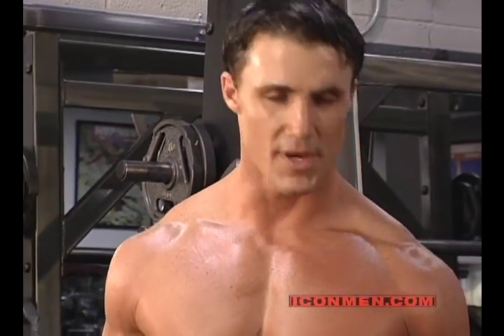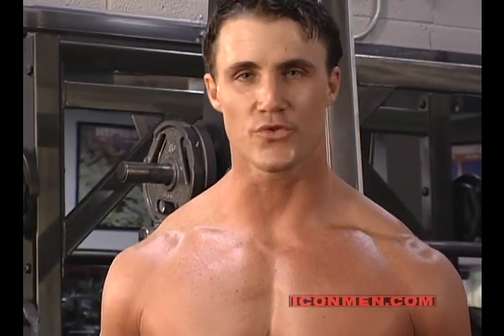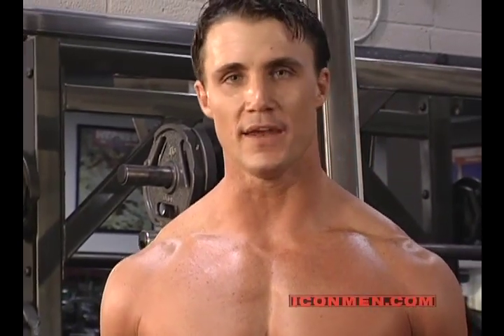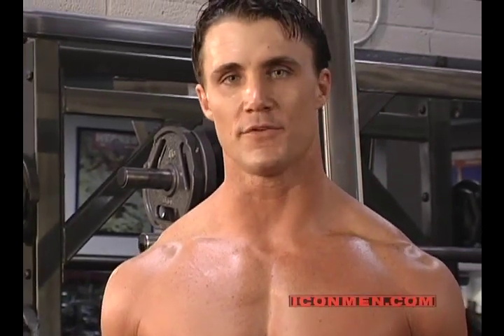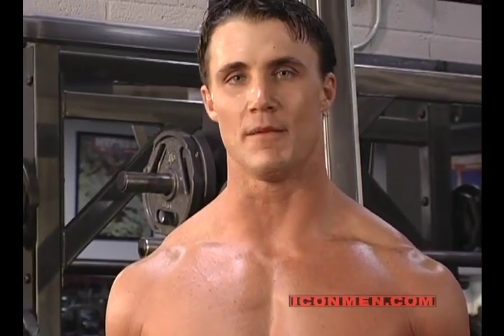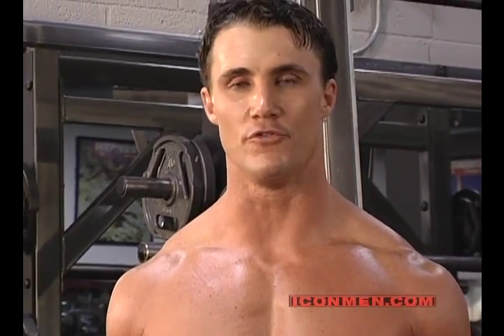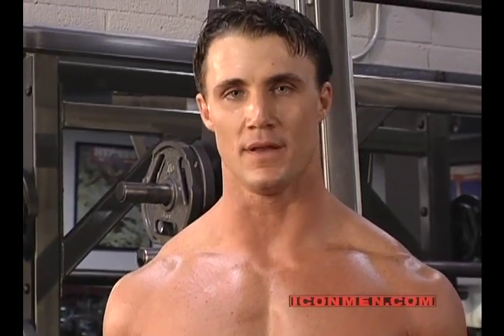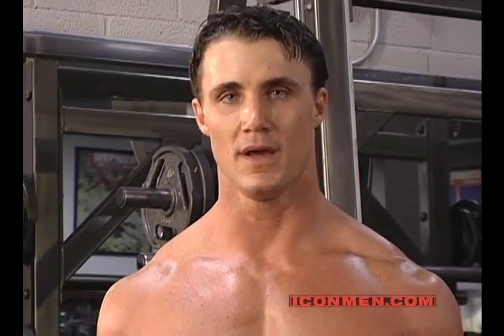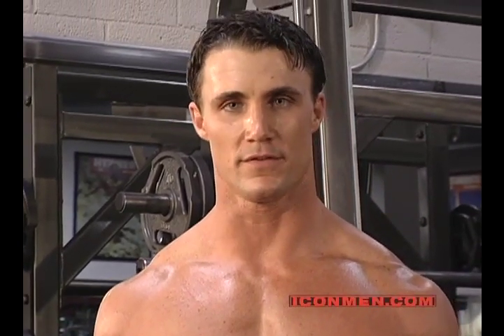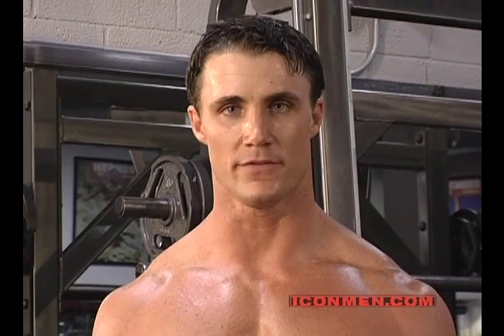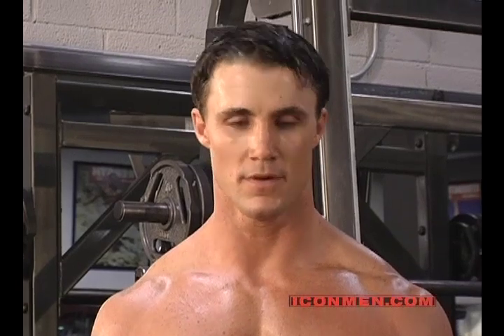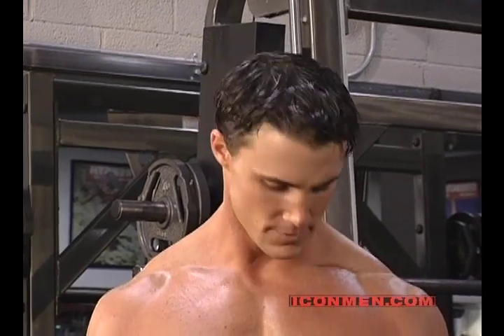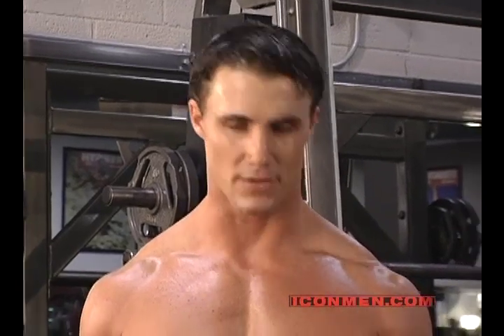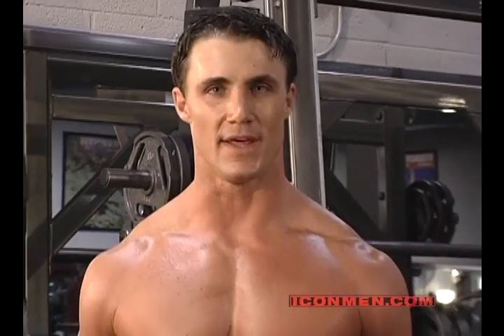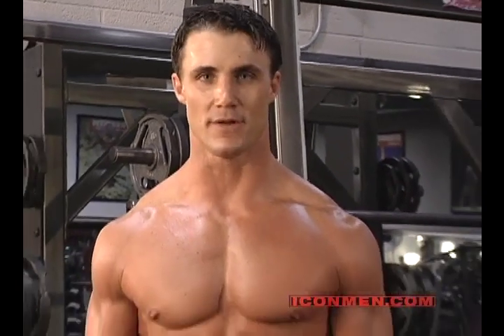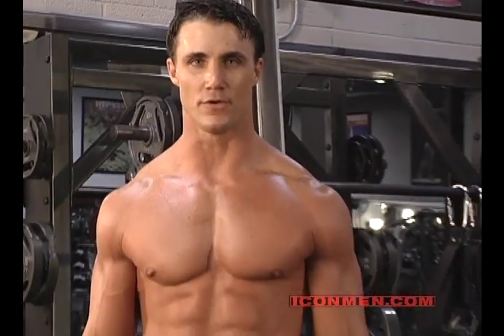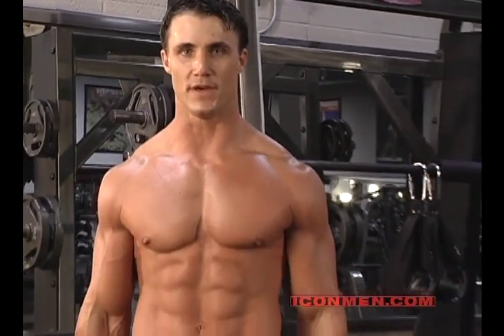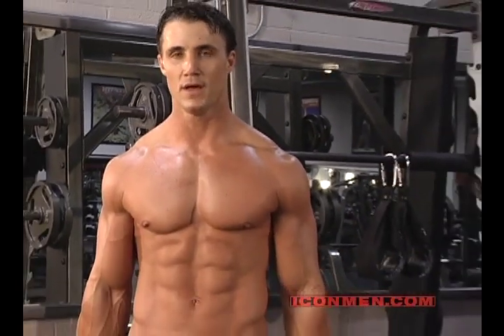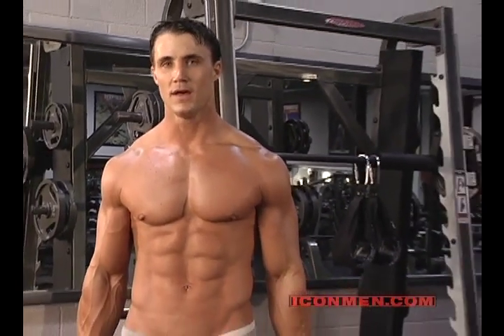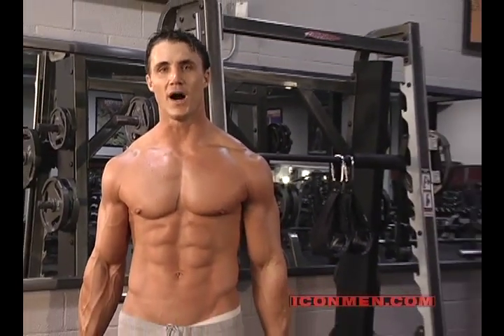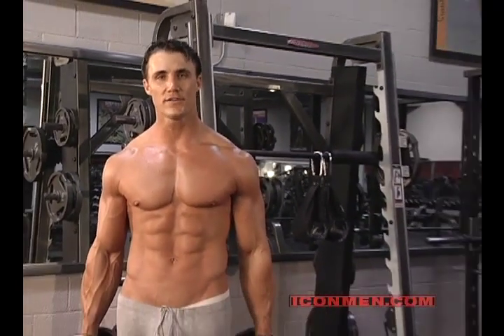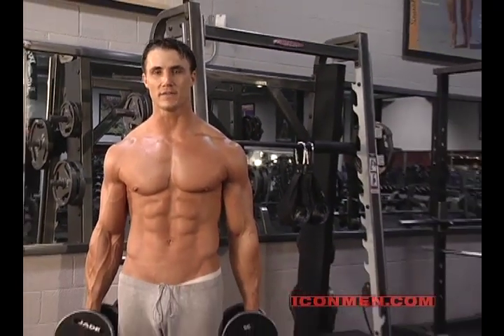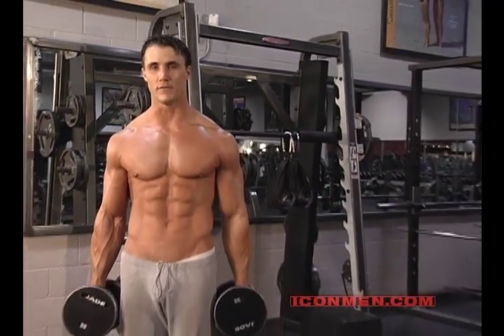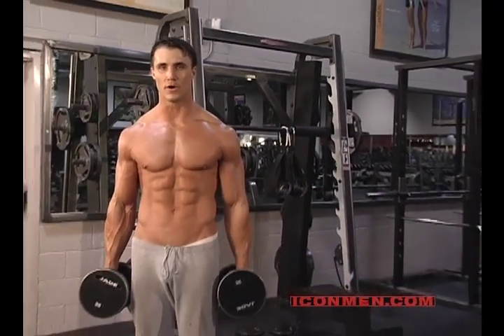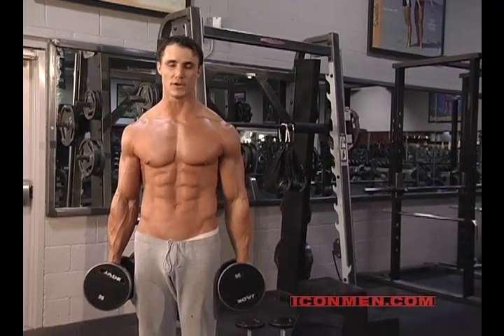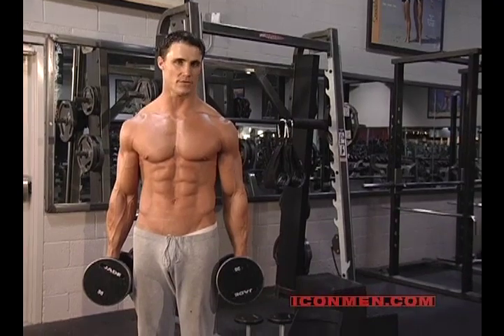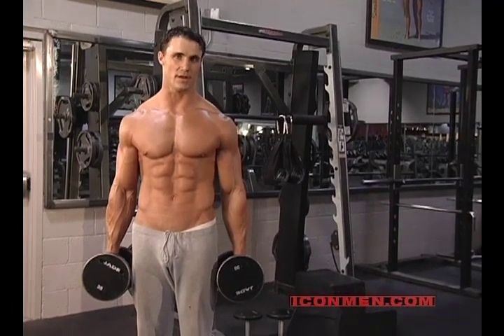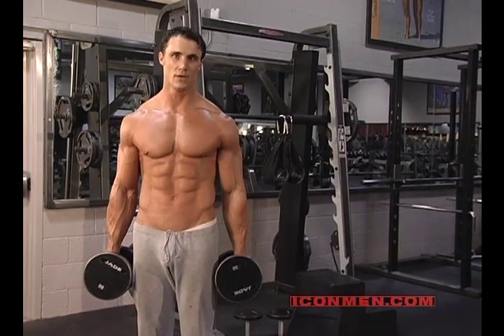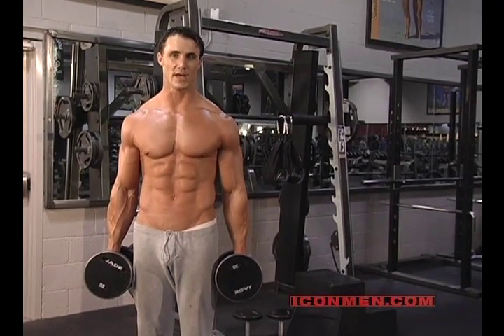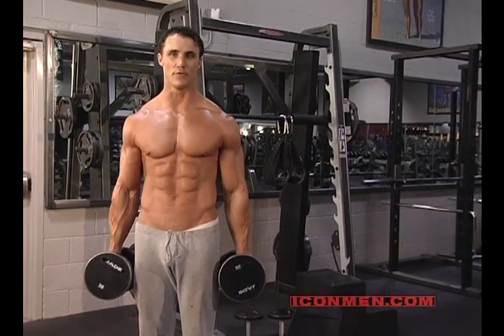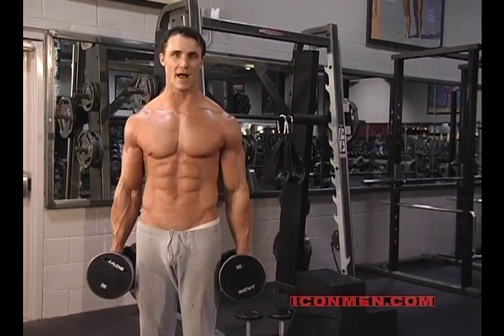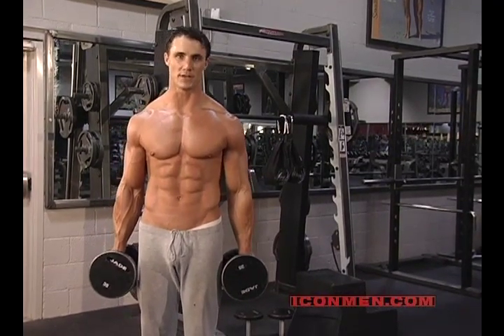Because we're standing up, there's a lot of movement in this lift, just by the nature that you're on your feet. If you want to isolate this lift even more, you can do it seated, which takes that movement out of the picture.